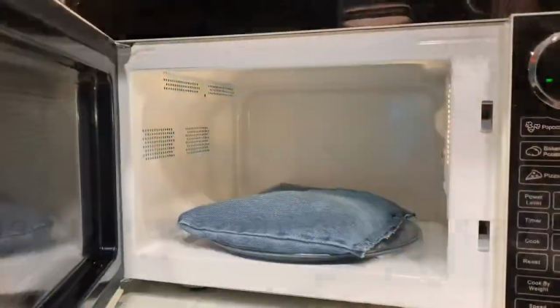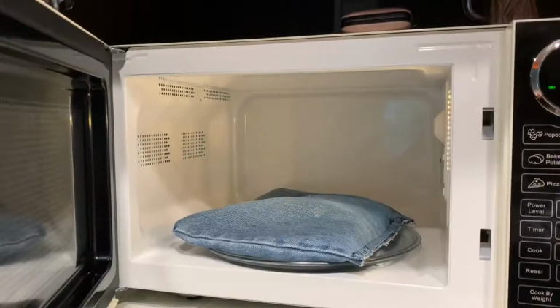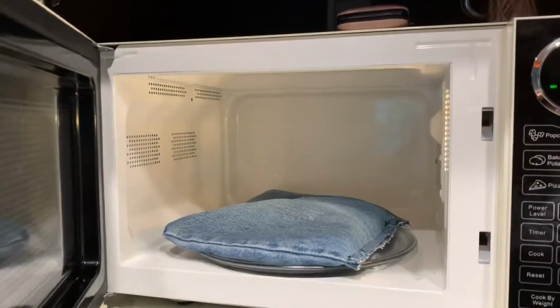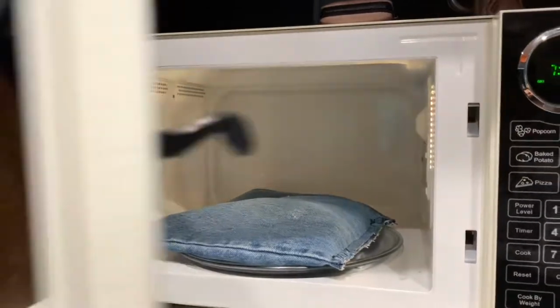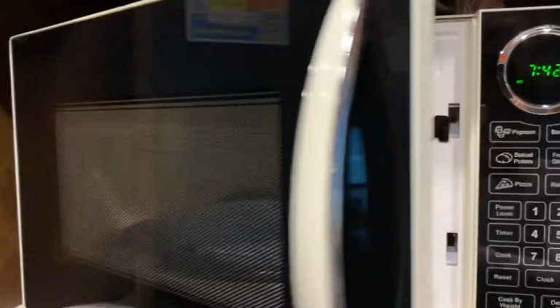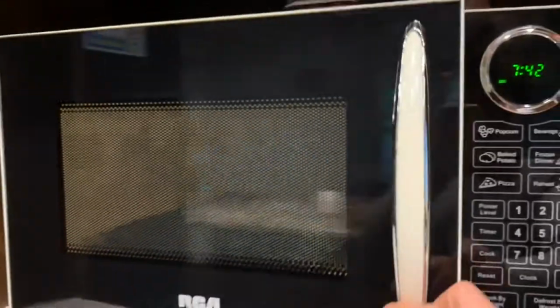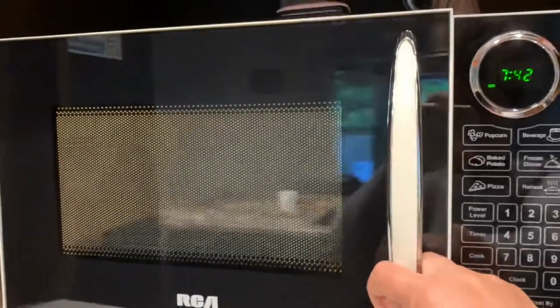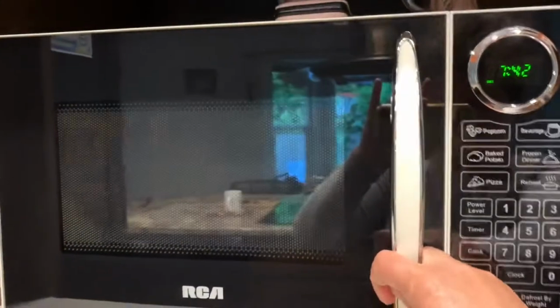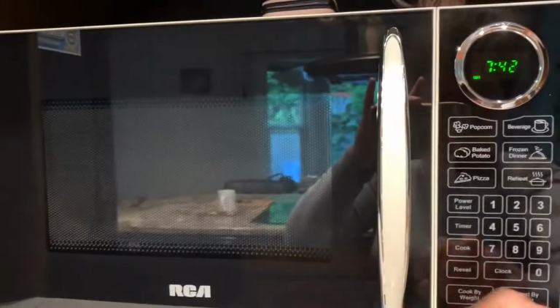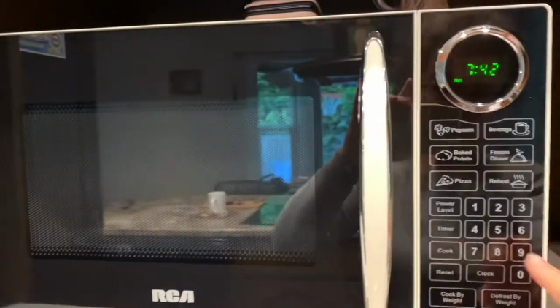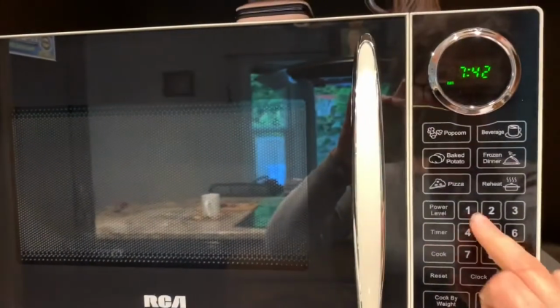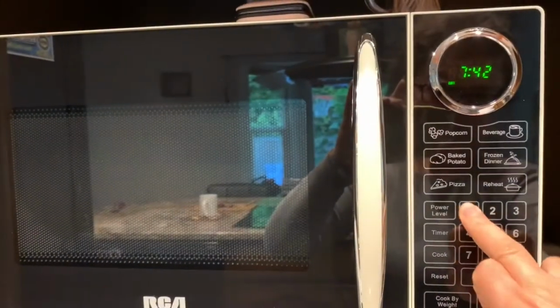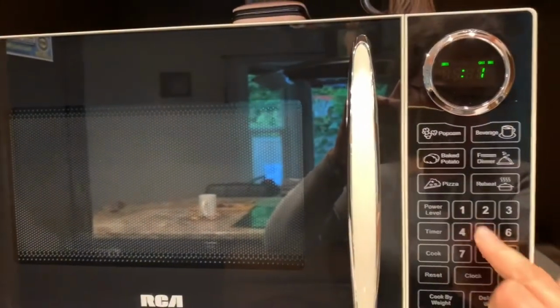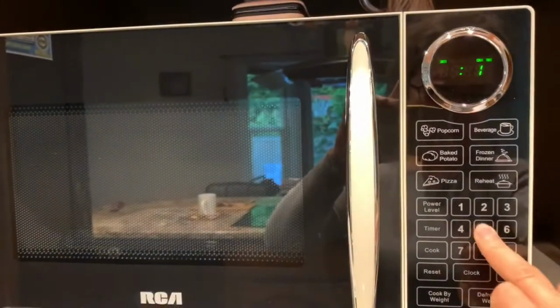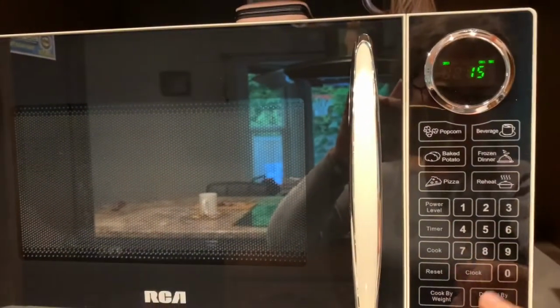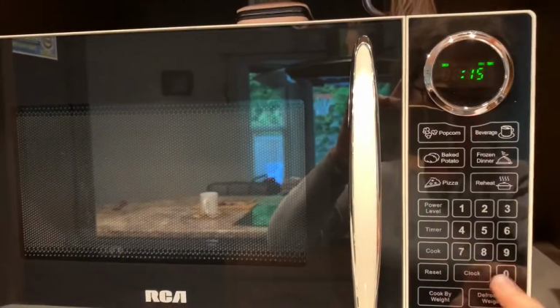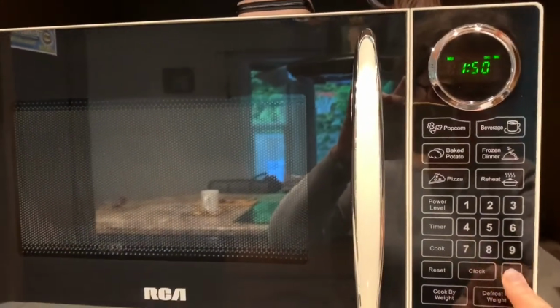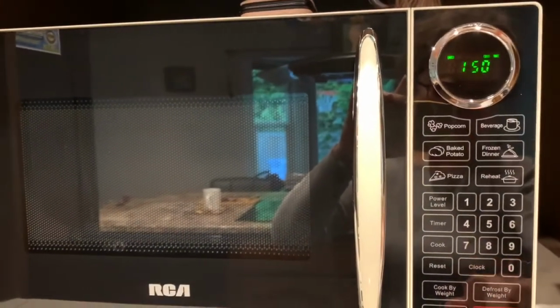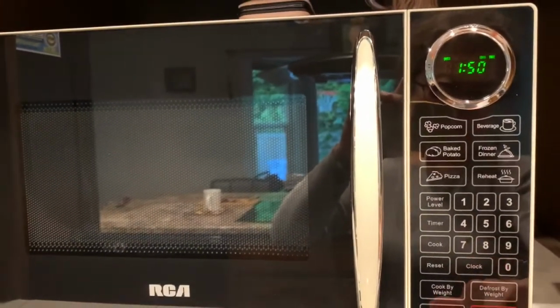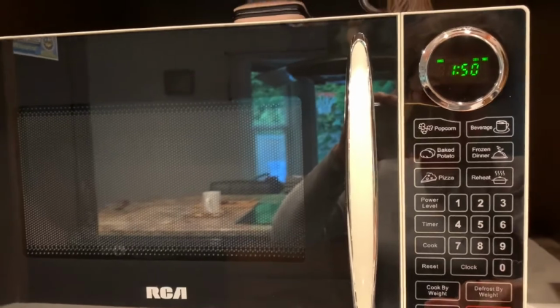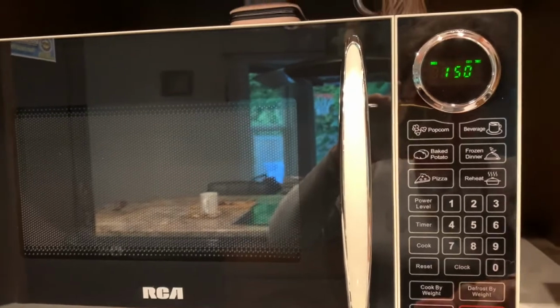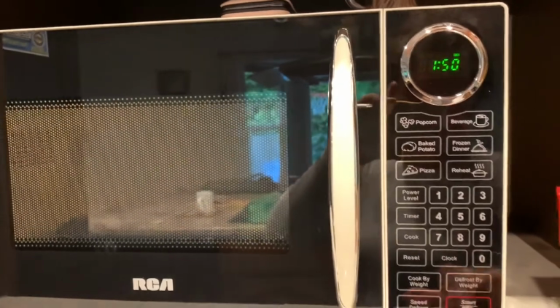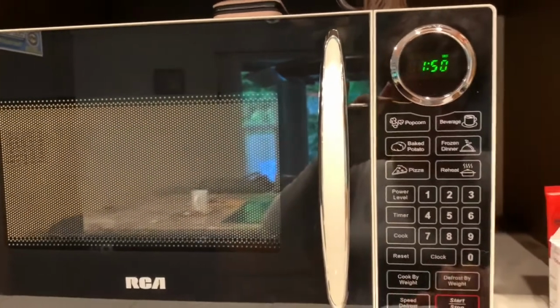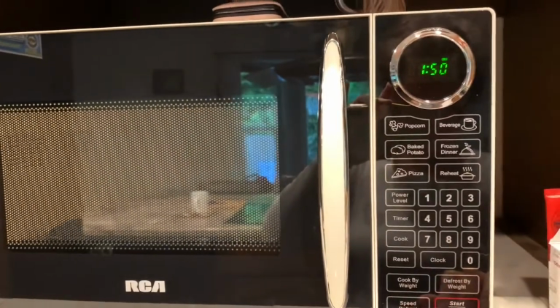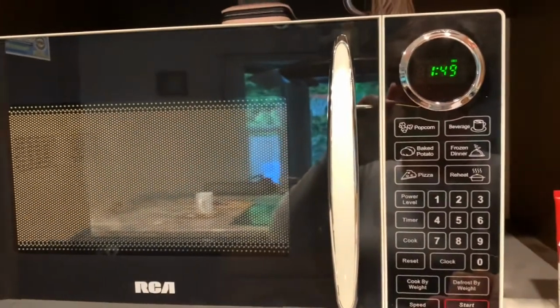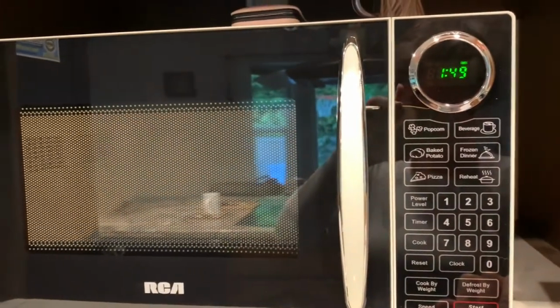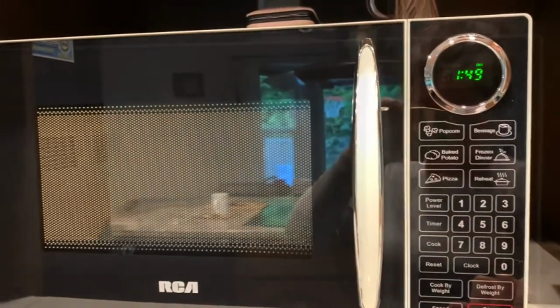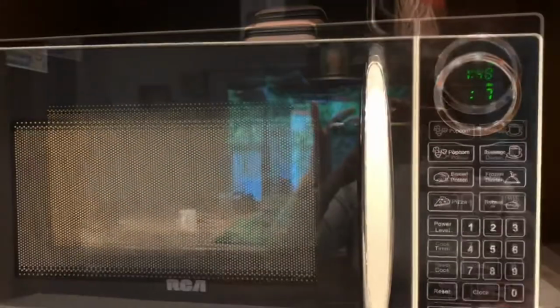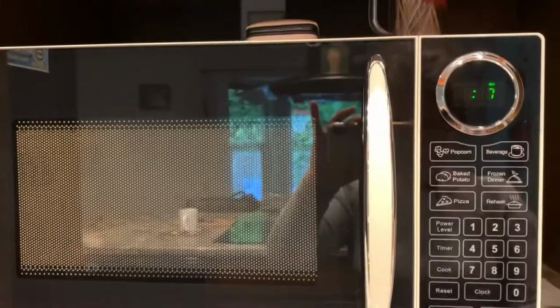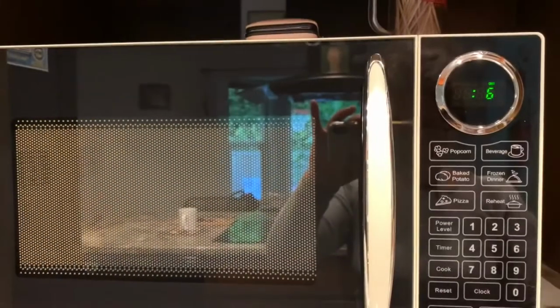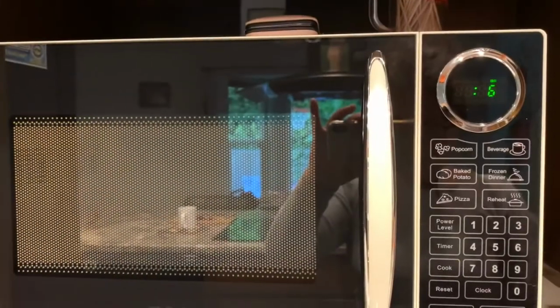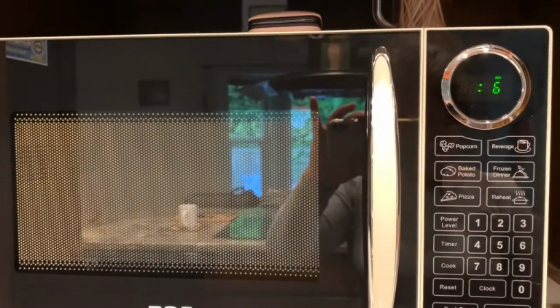So when you use it, put it into the microwave for 1 minute and 50 seconds.